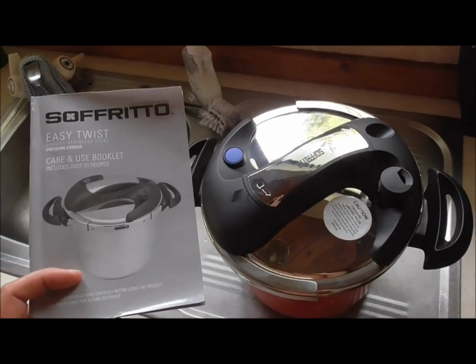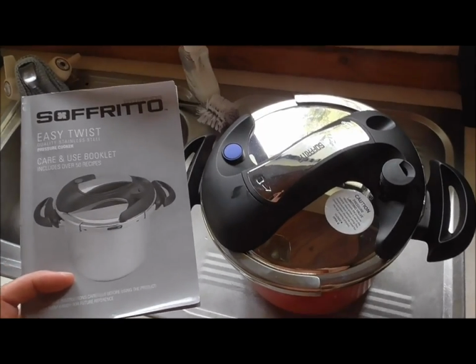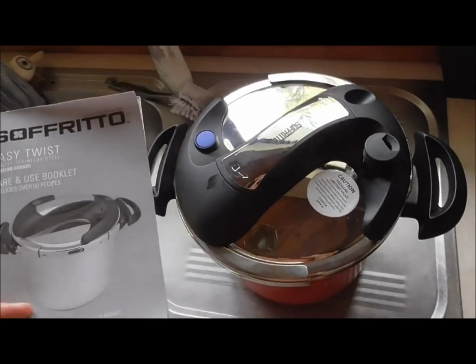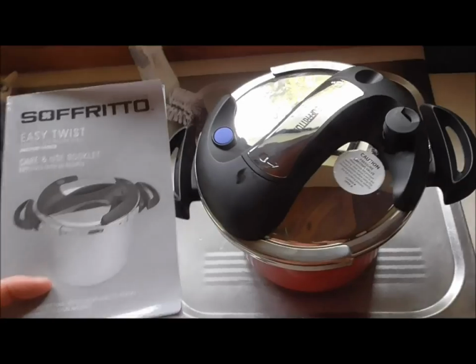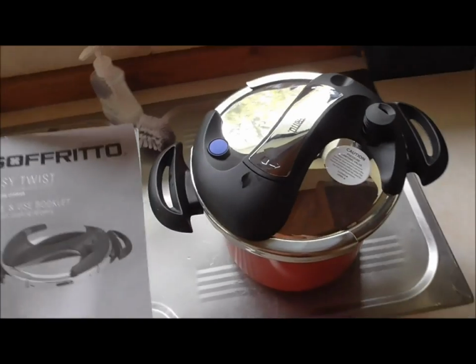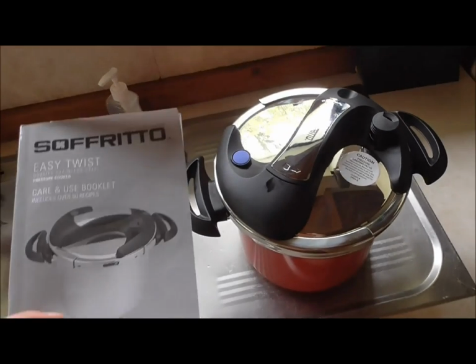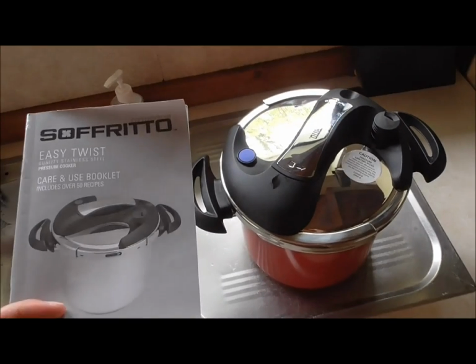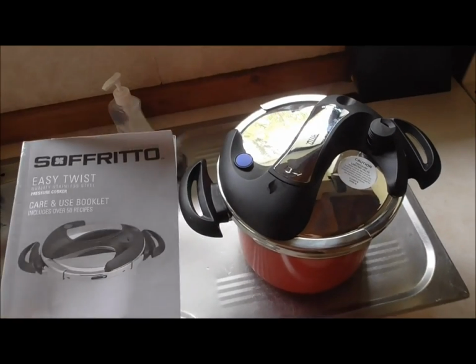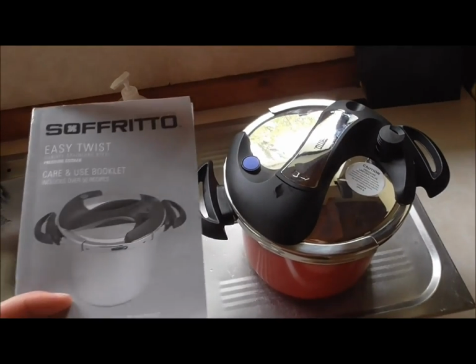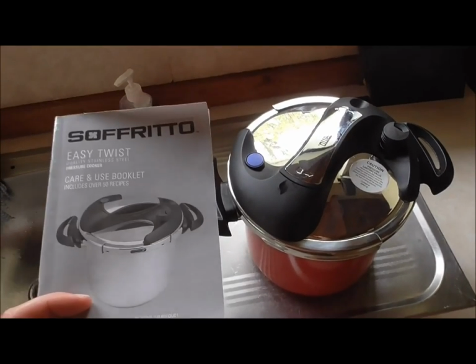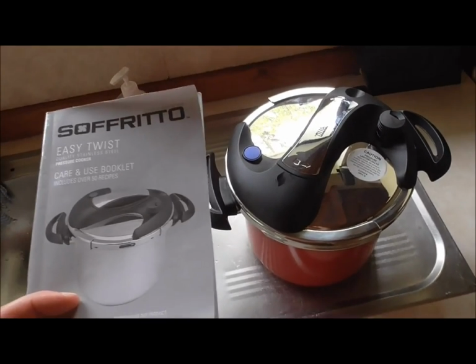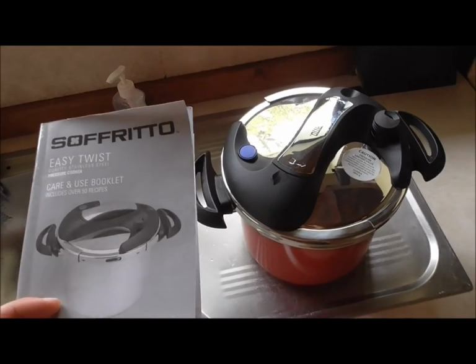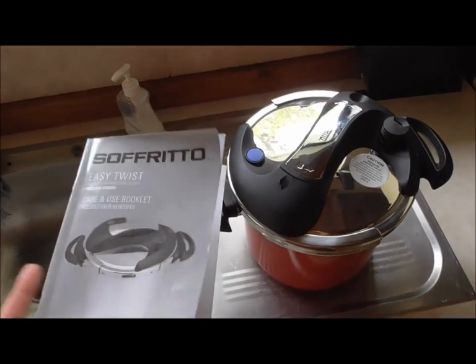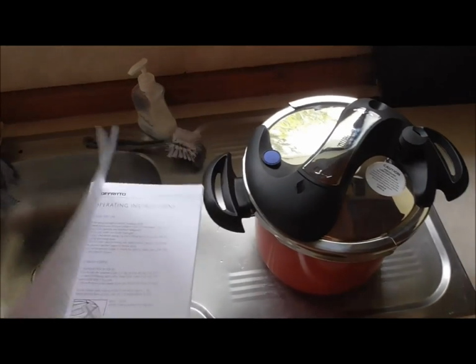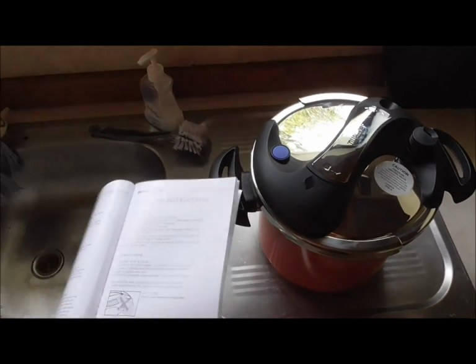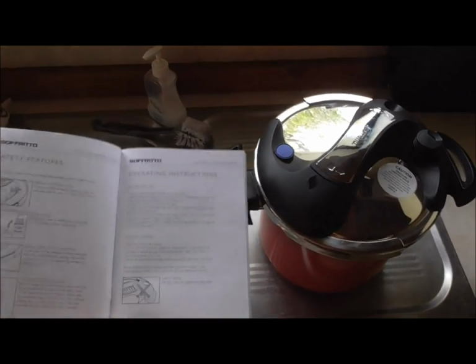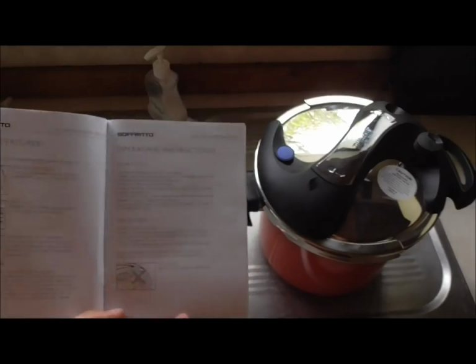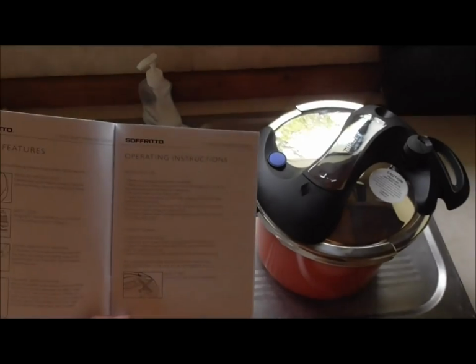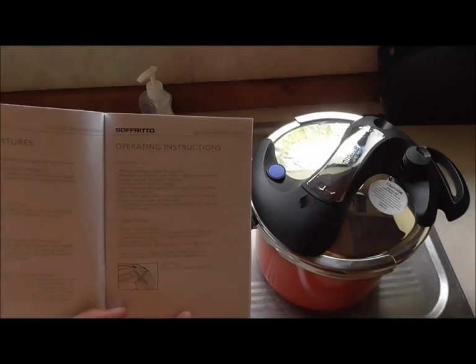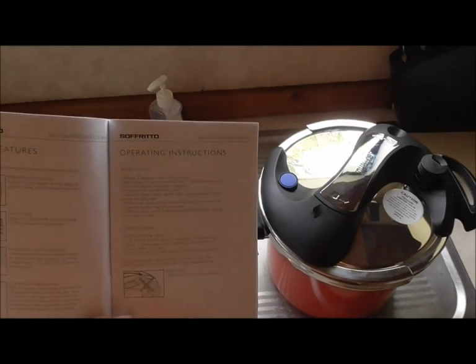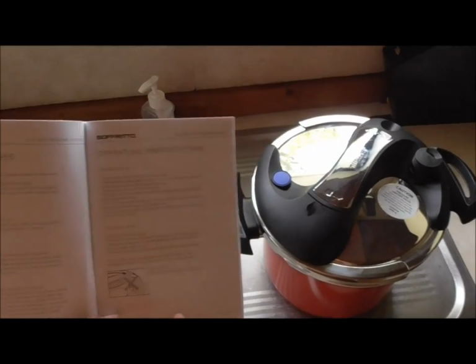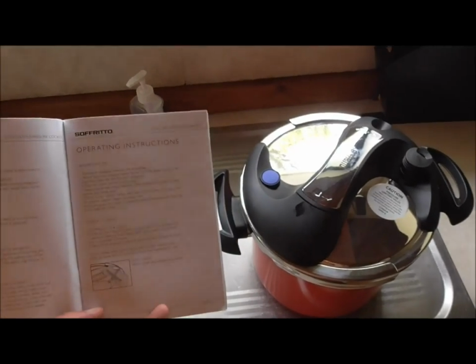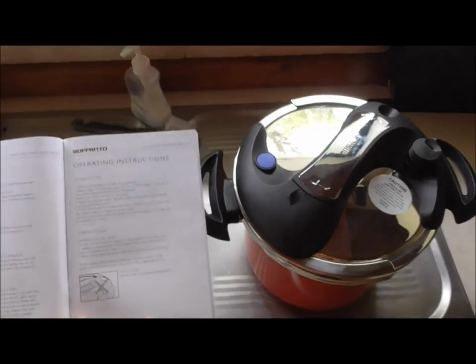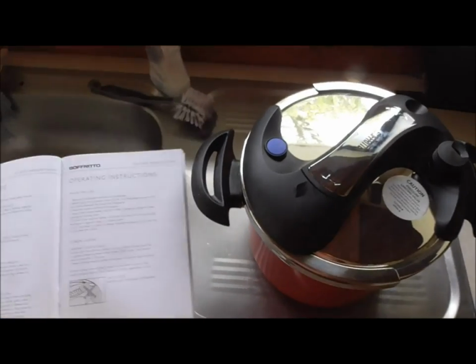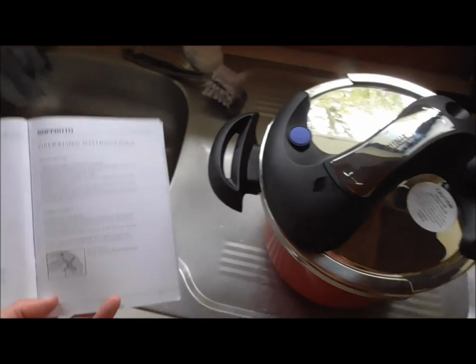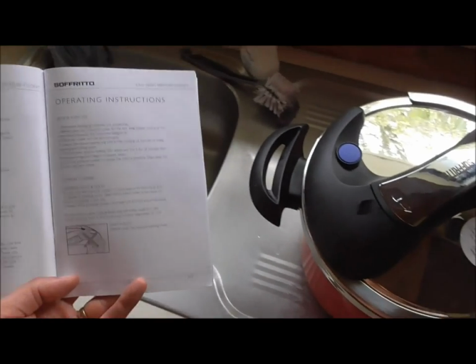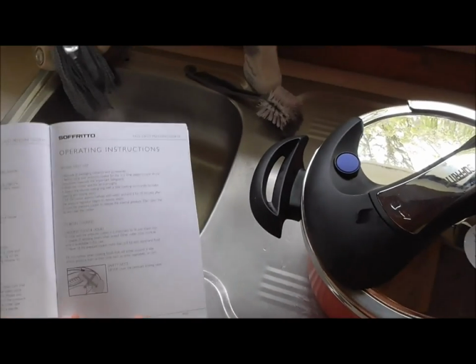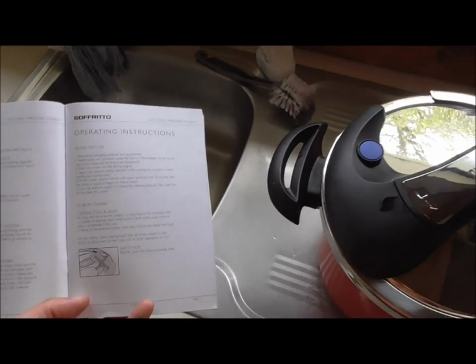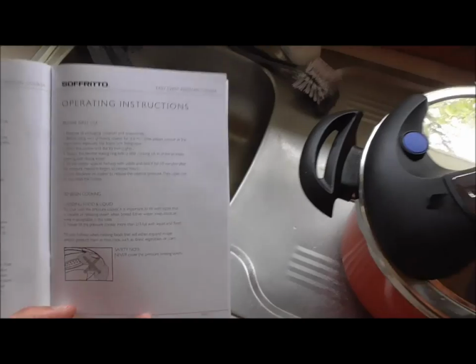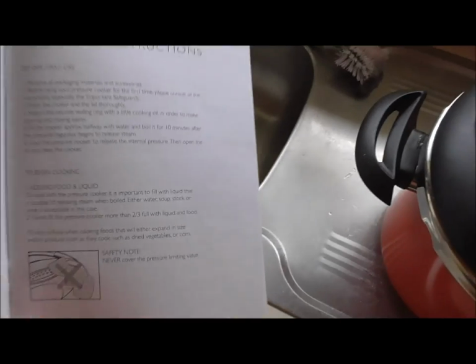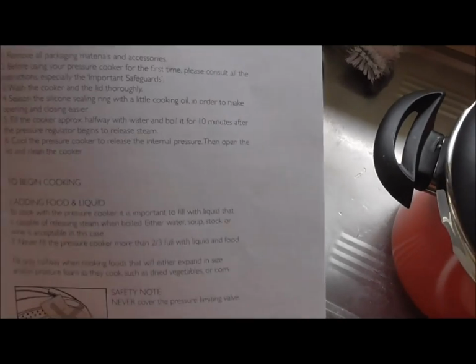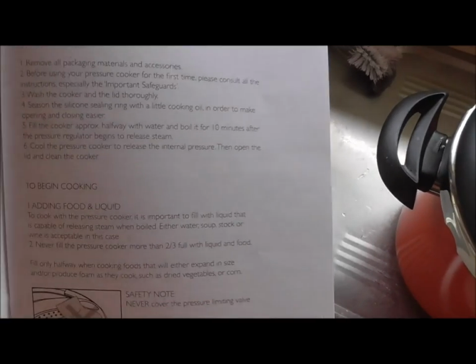So we got a pressure cooker for Christmas. Like most of you, I don't read instructions. However, in this particular instance I did. Fascinating actually.